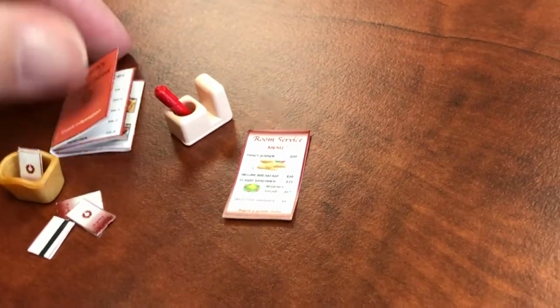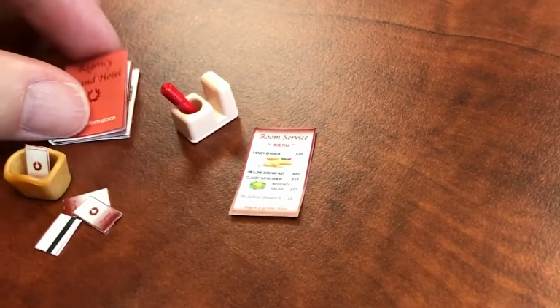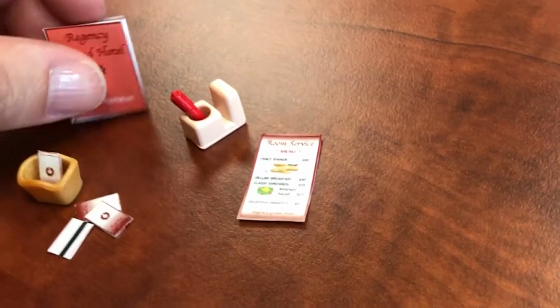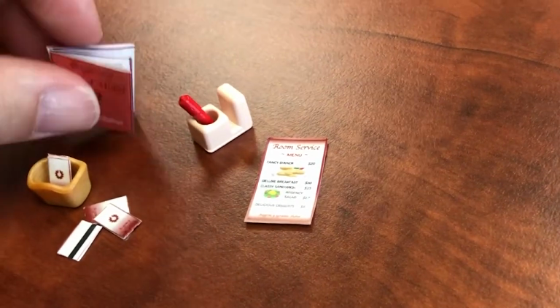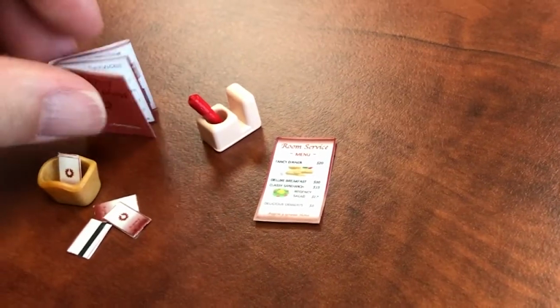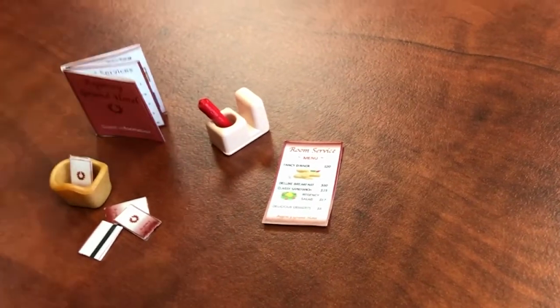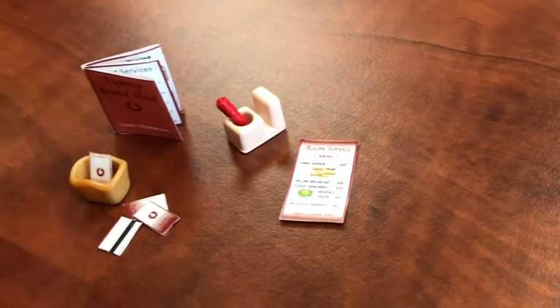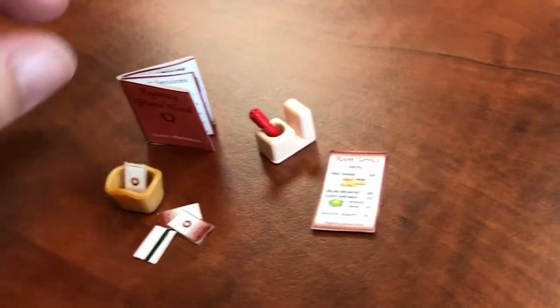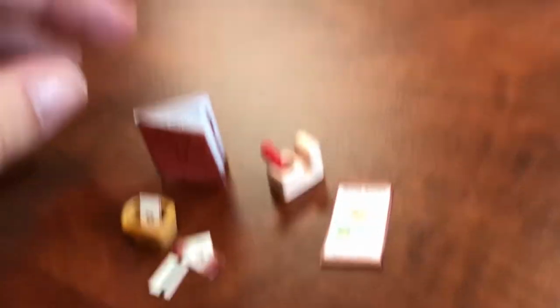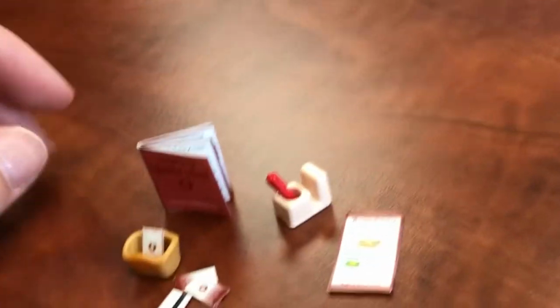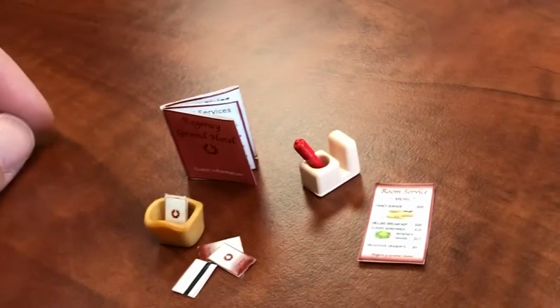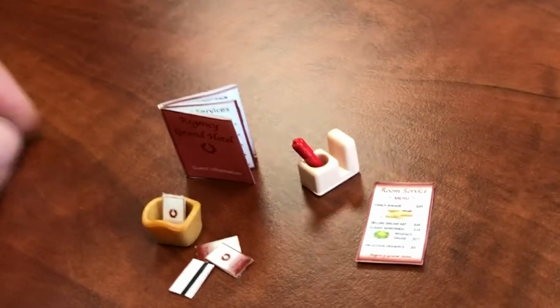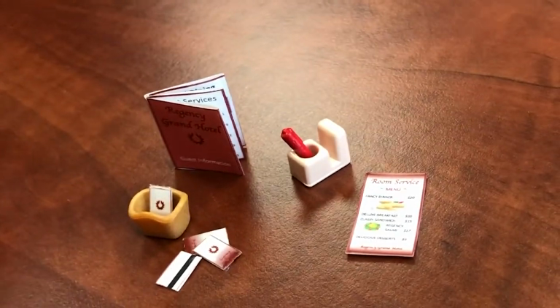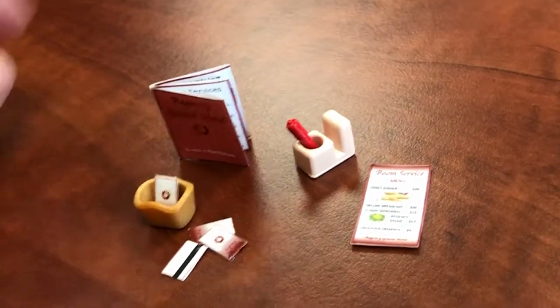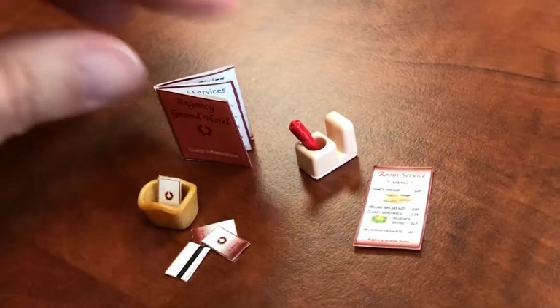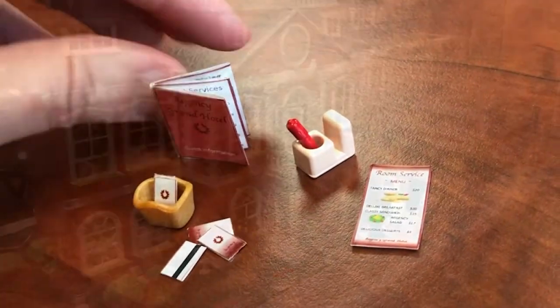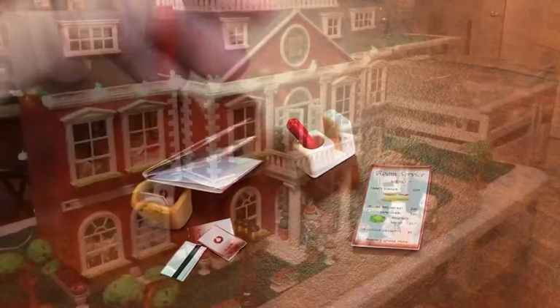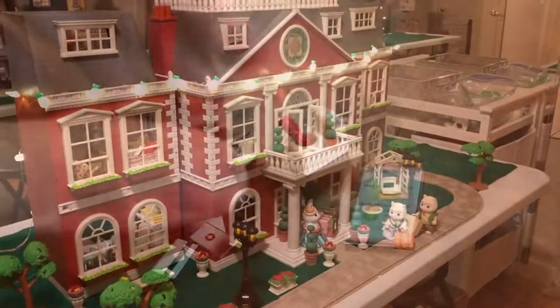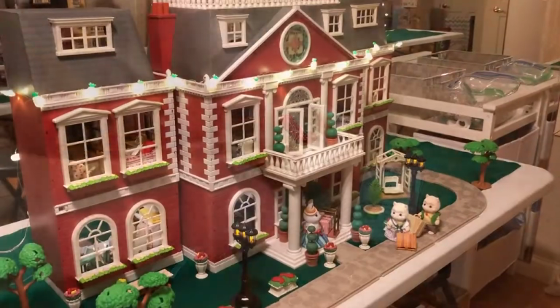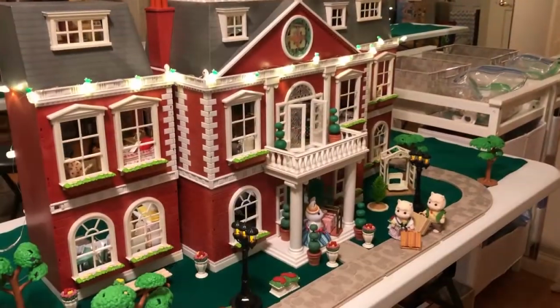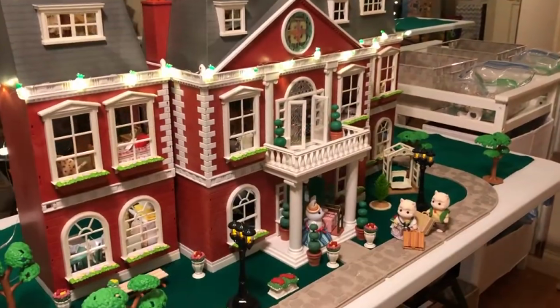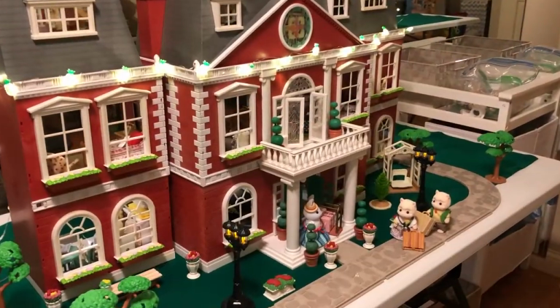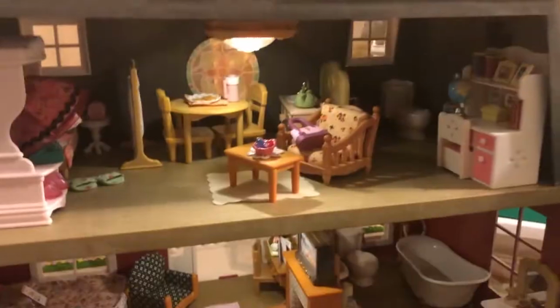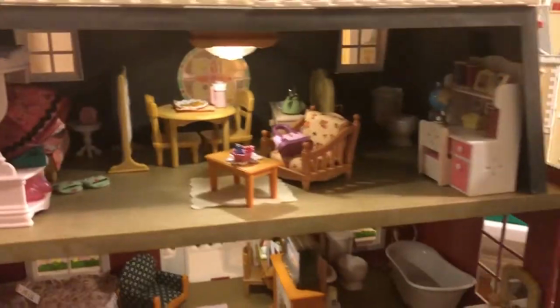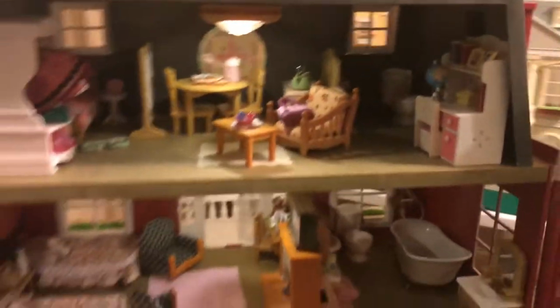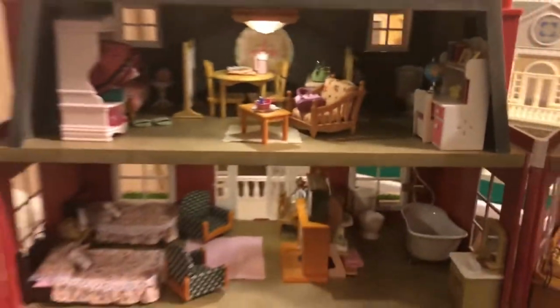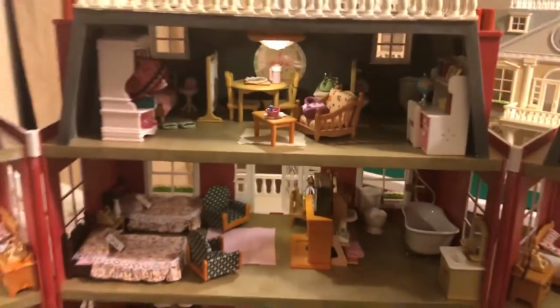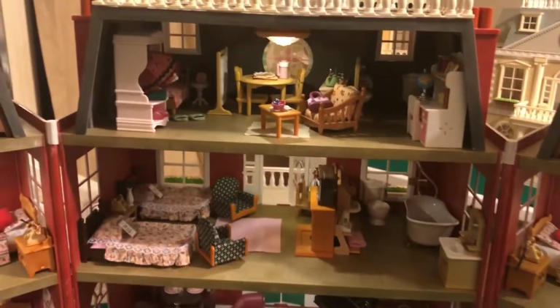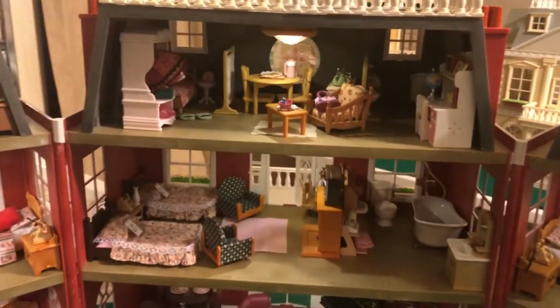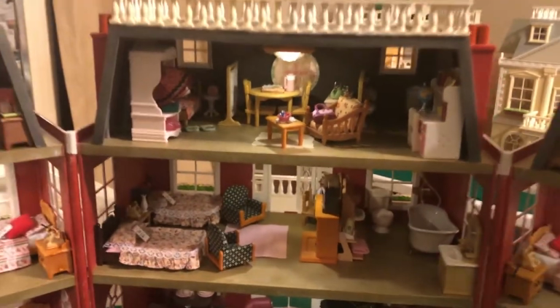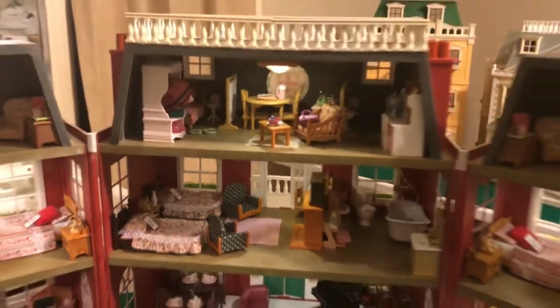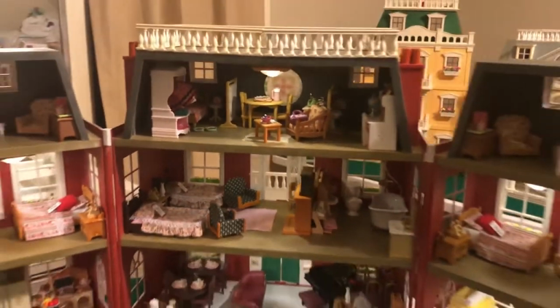Just stand the book up like that. Thanks for watching — have fun making your hotel accessories. See you next time!